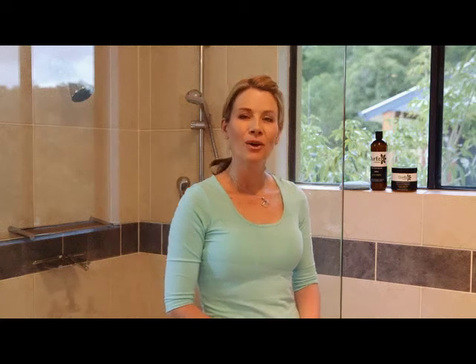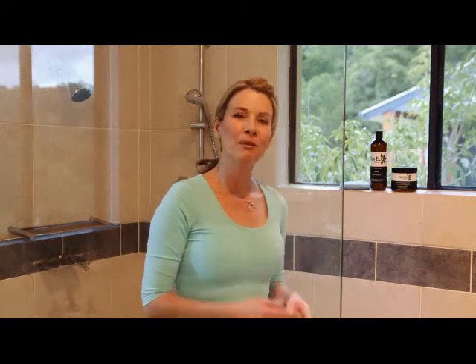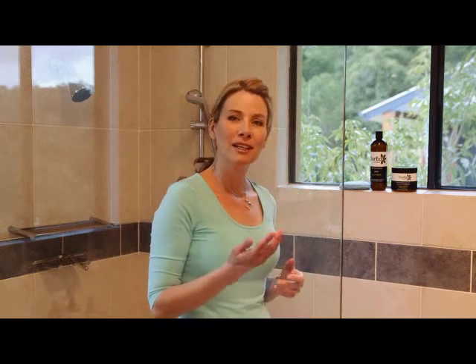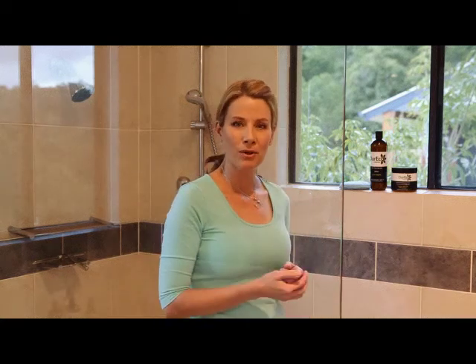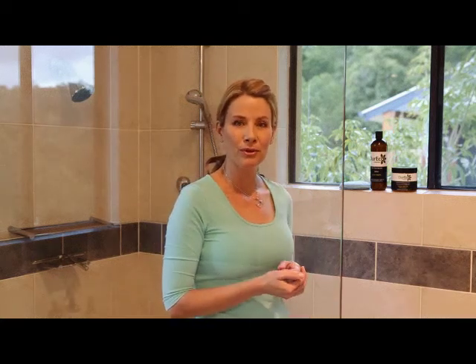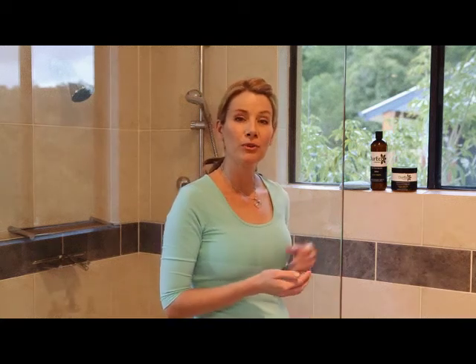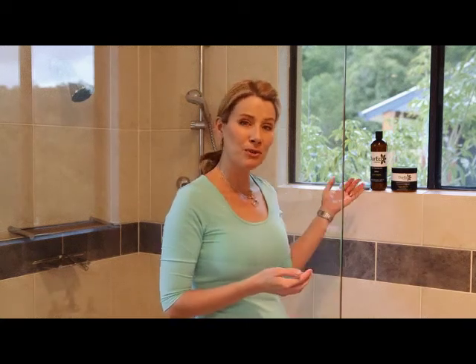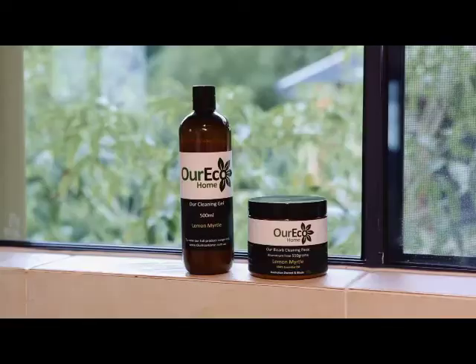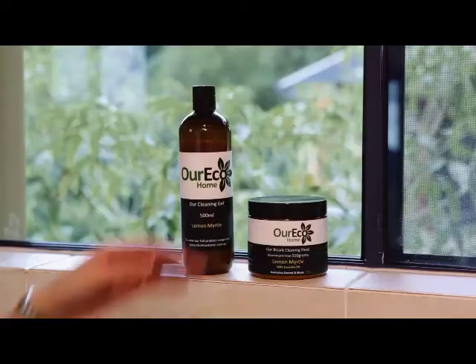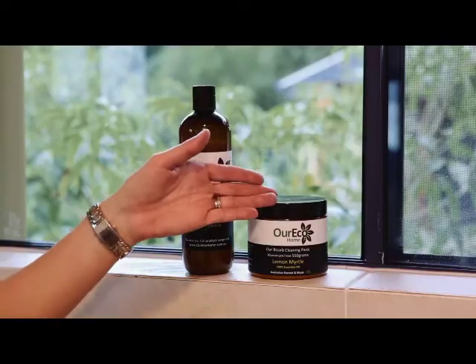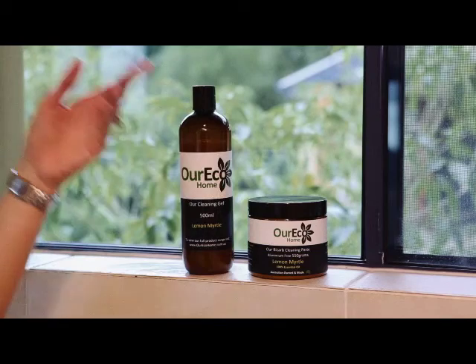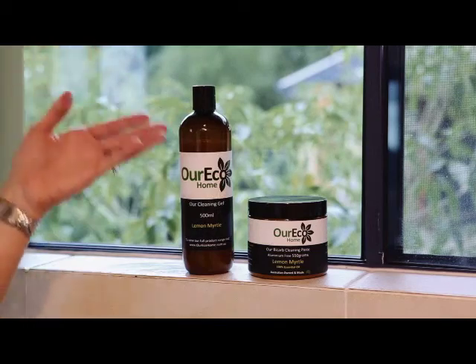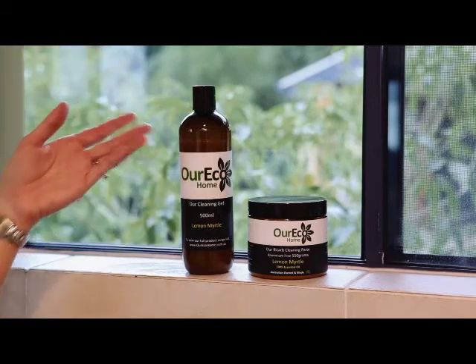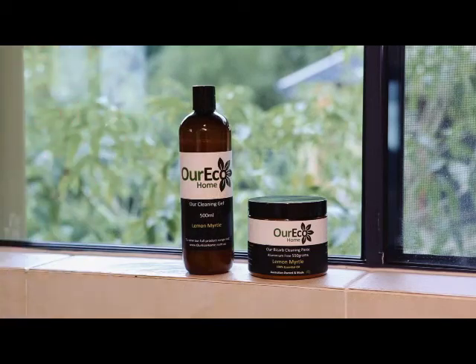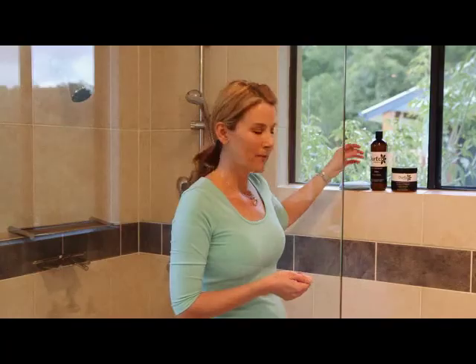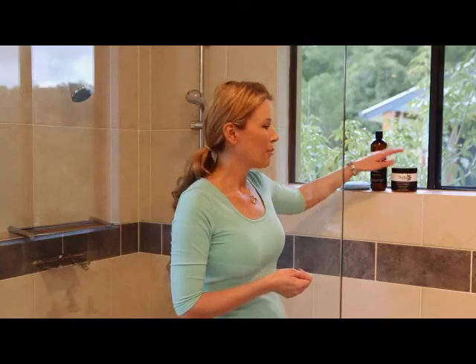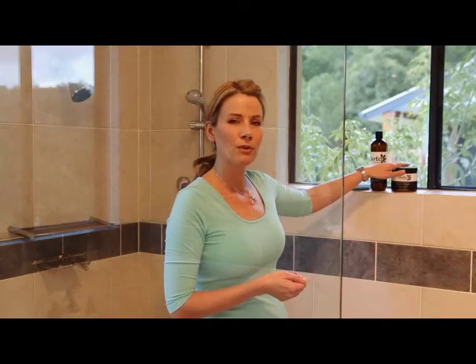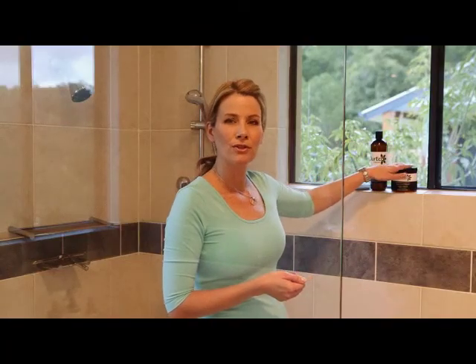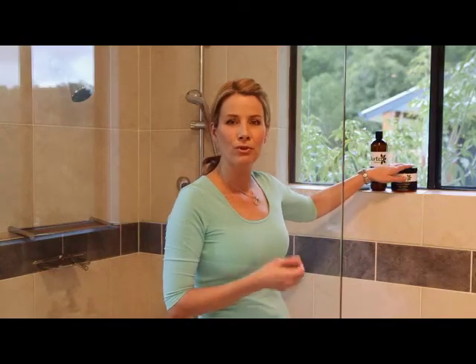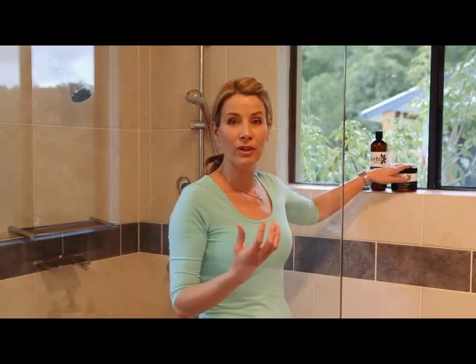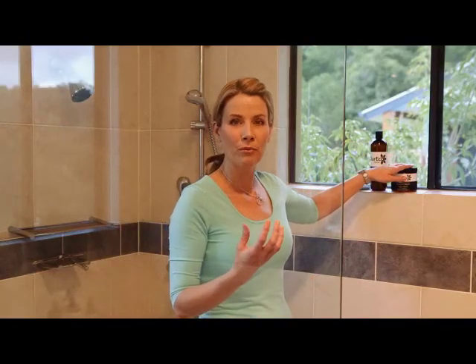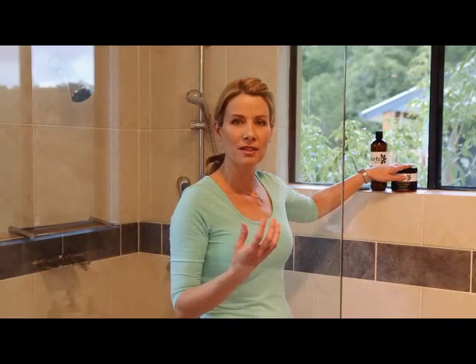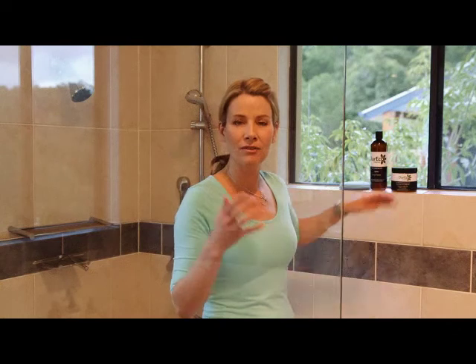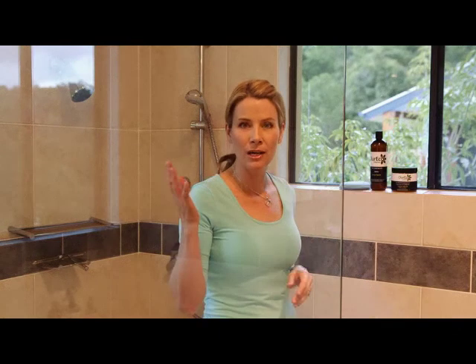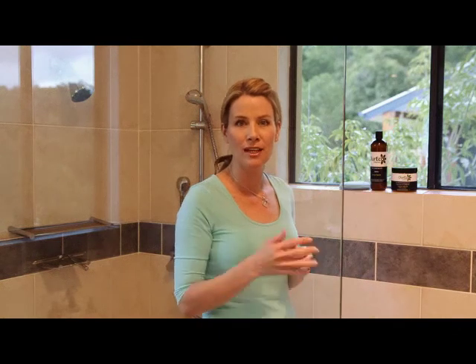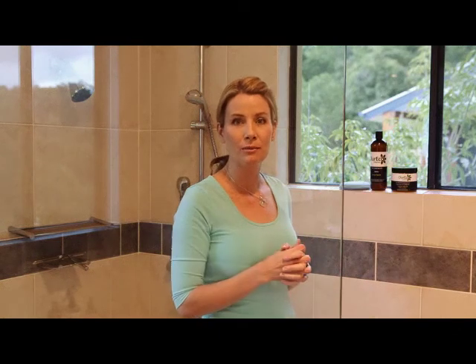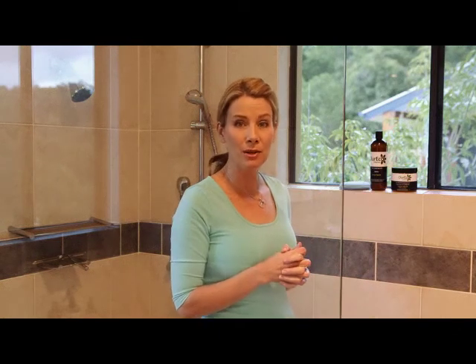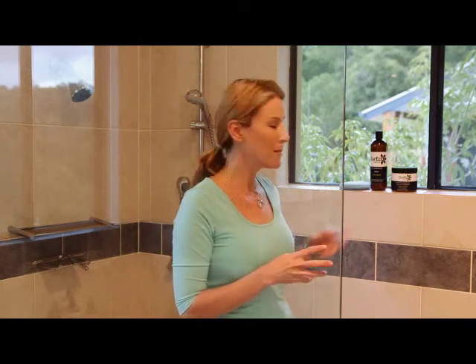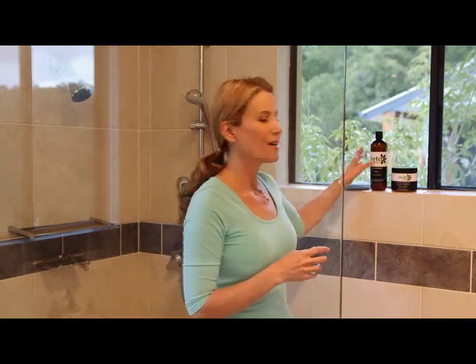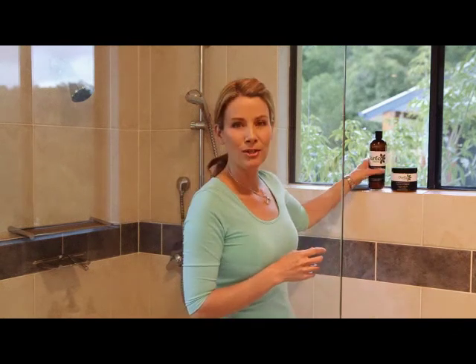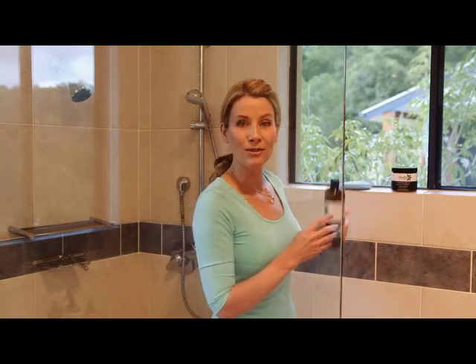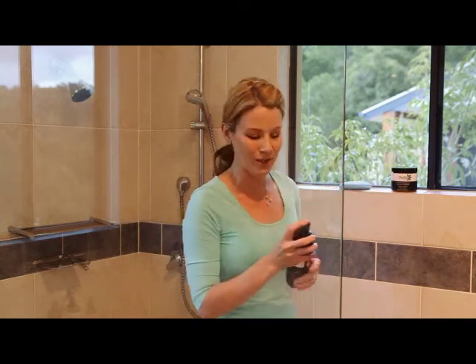When it comes to cleaning the shower cubicle, I can recommend two of our products: the bicarb cleaning paste and our cleaning gel. The paste I would use in a more soiled area, but today, given this shower screen has very limited soap scum, I'm going to show you how to use the cleaning gel.